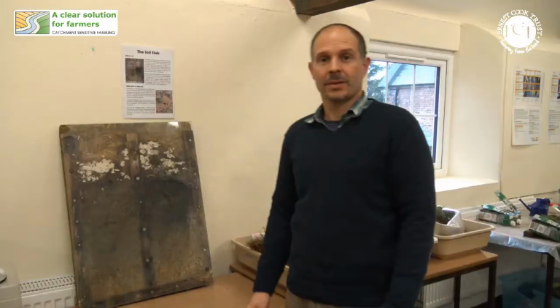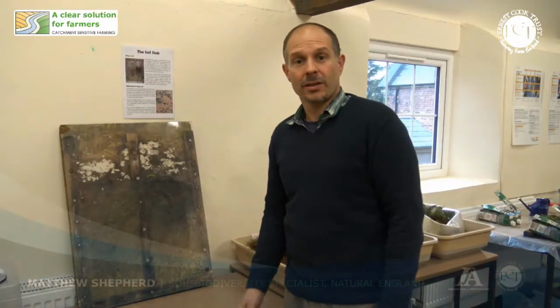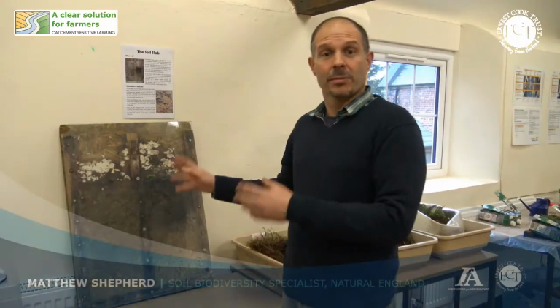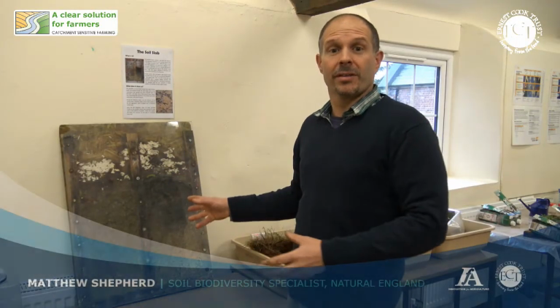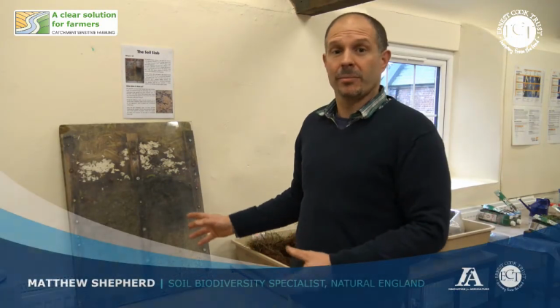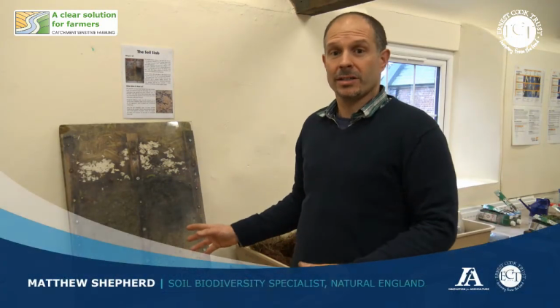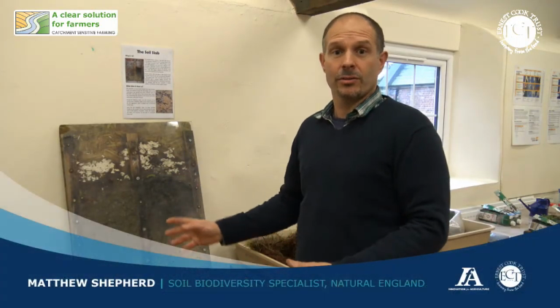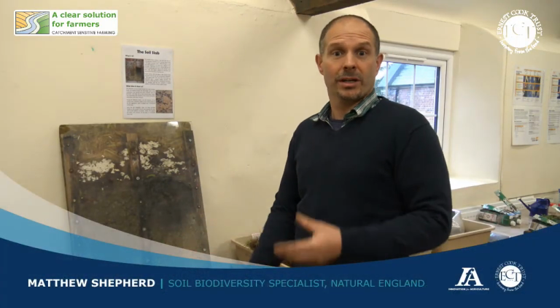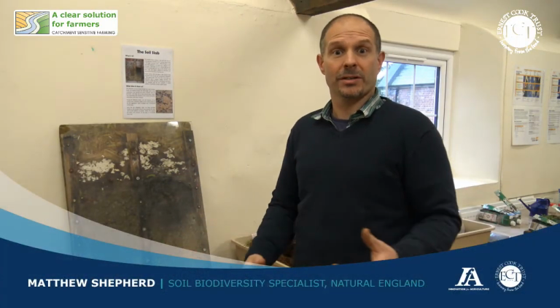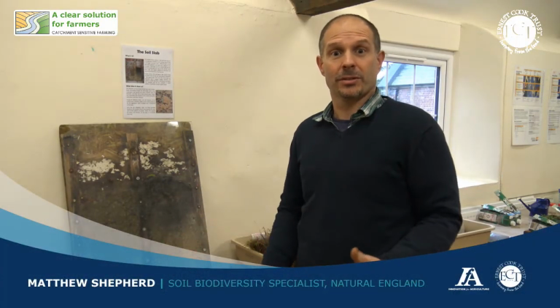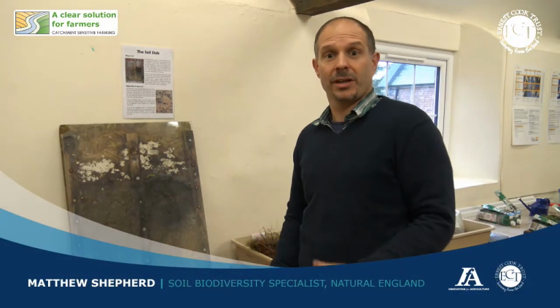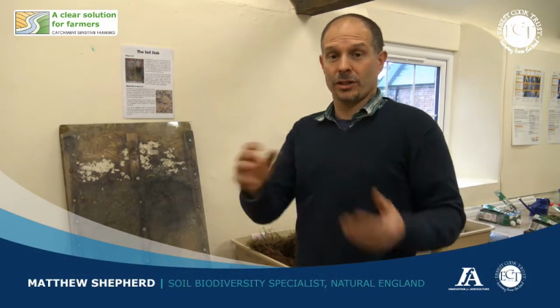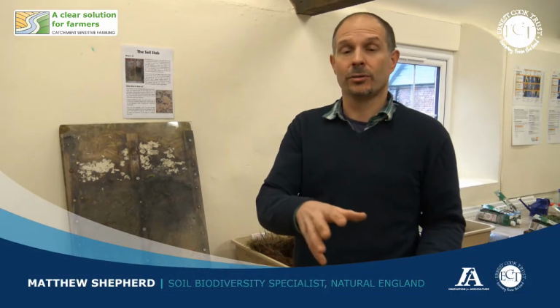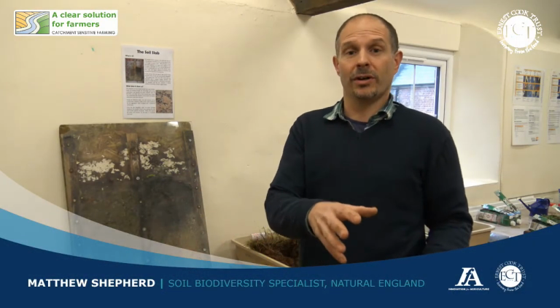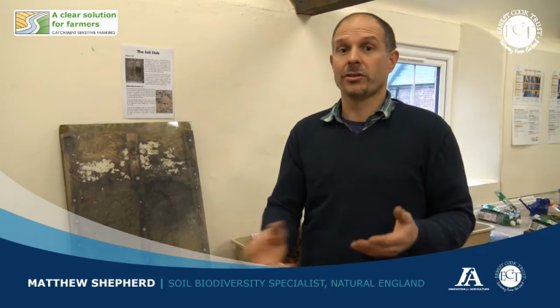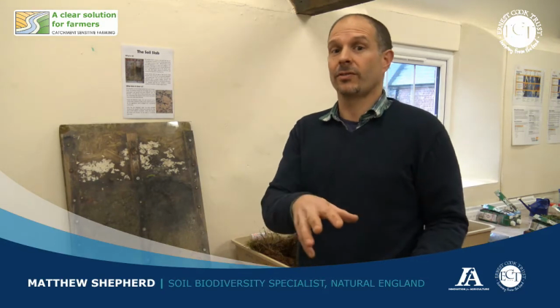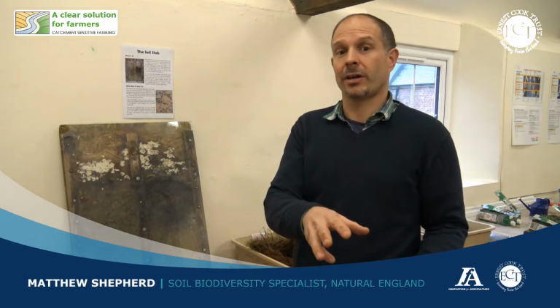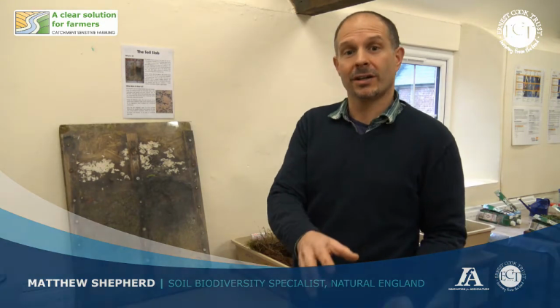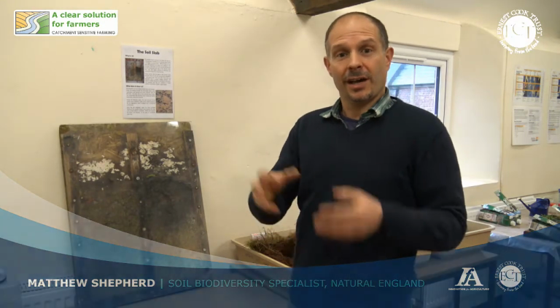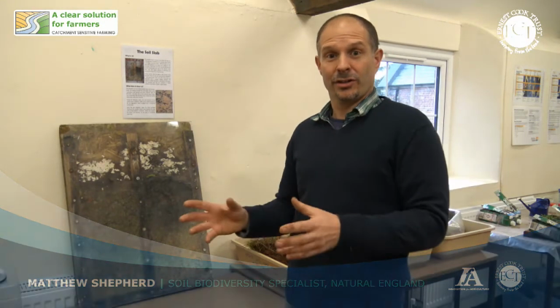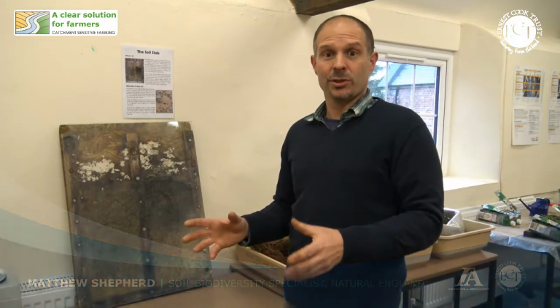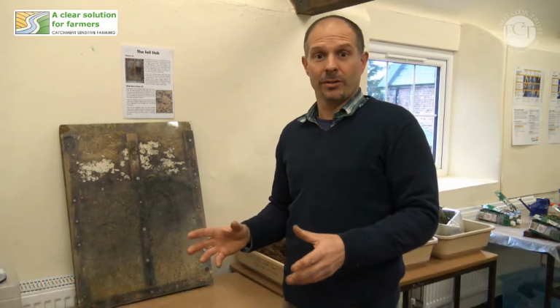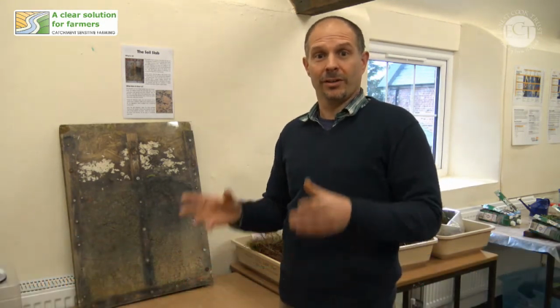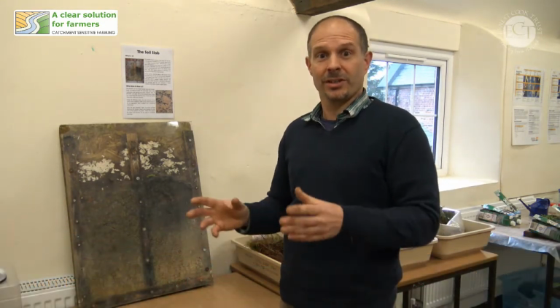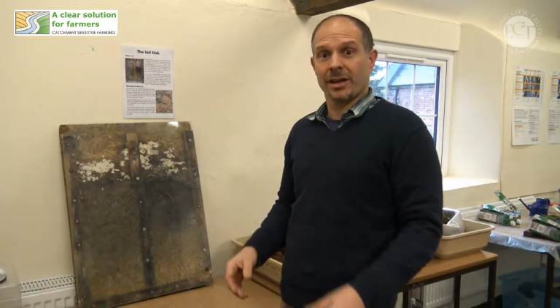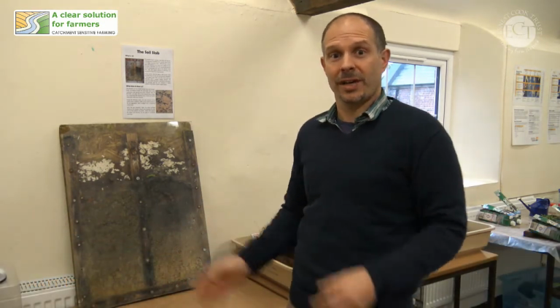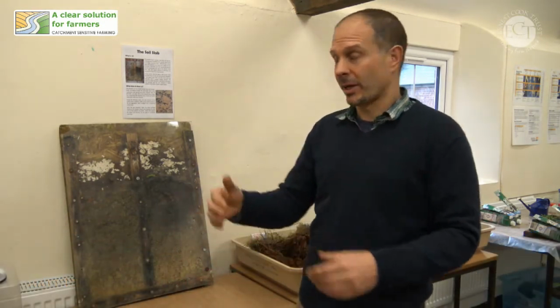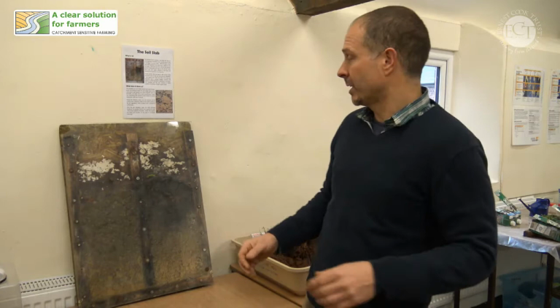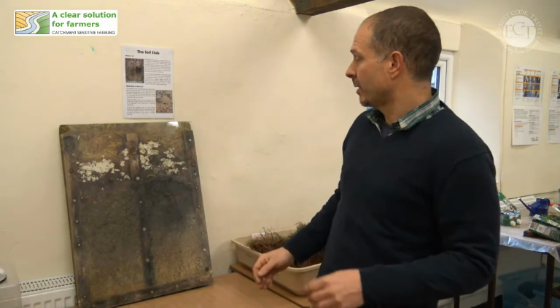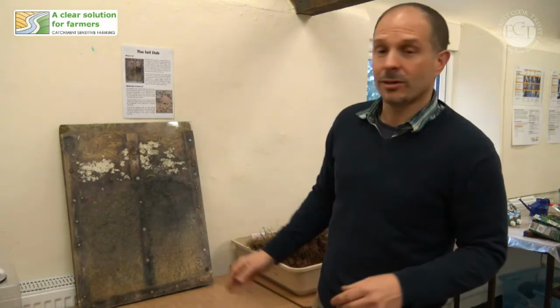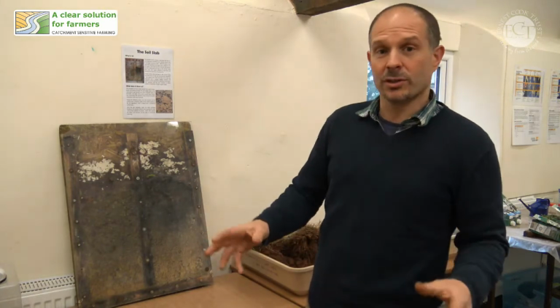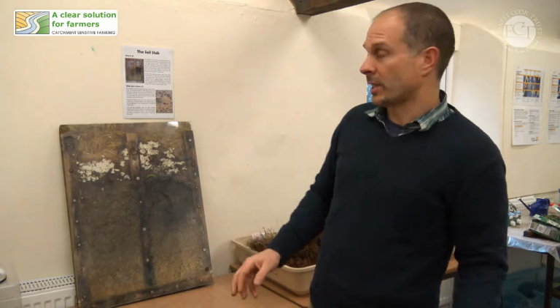This is something that I made to compare a disturbed soil profile that doesn't get enough organic matter and an undisturbed soil profile that continues to get fed with organic matter. I call it the soil slab.